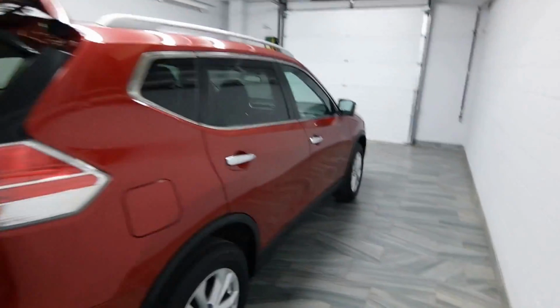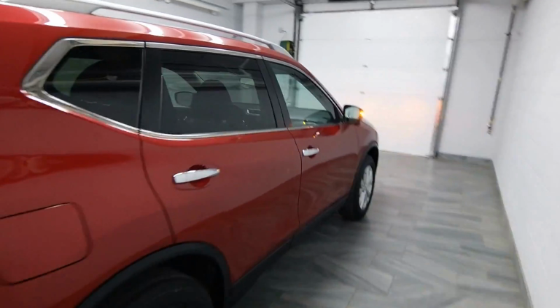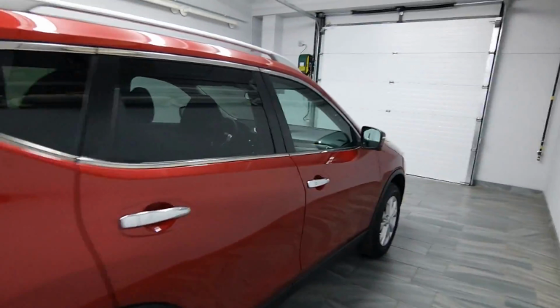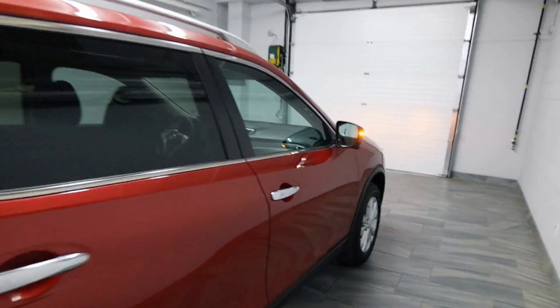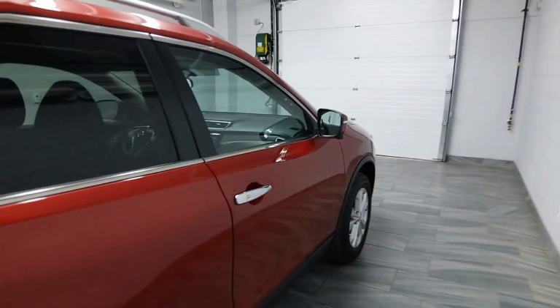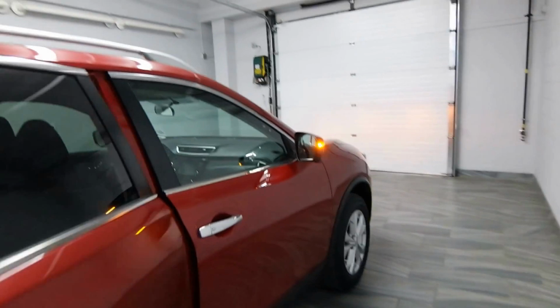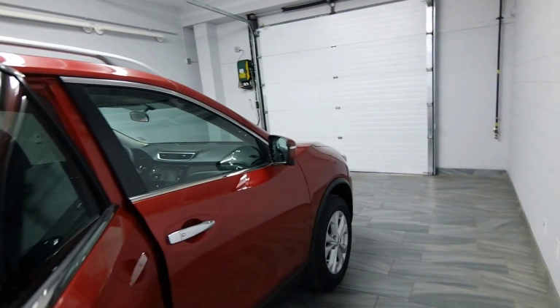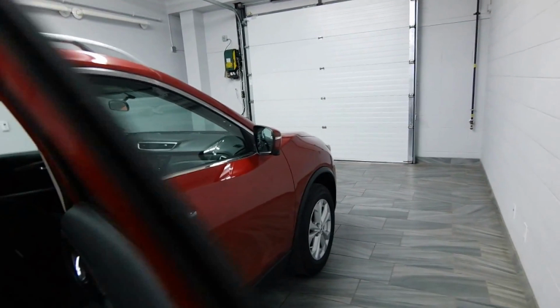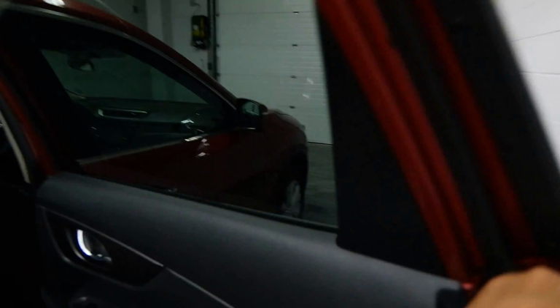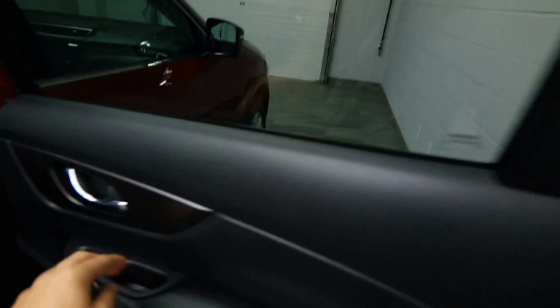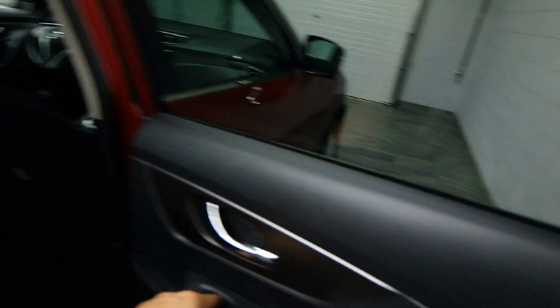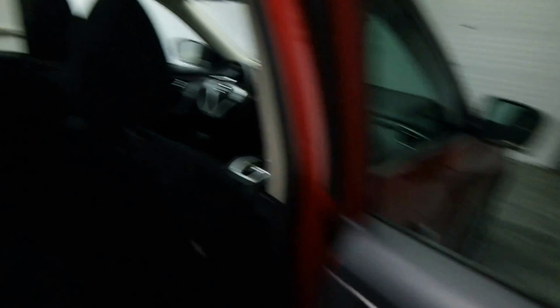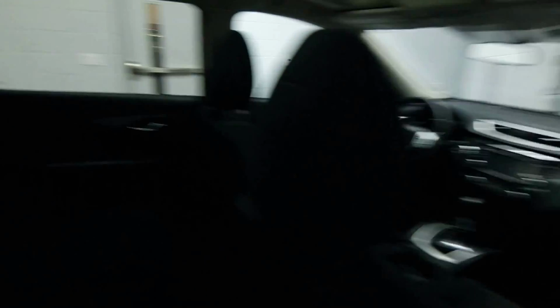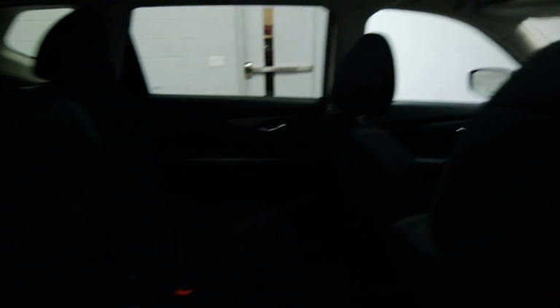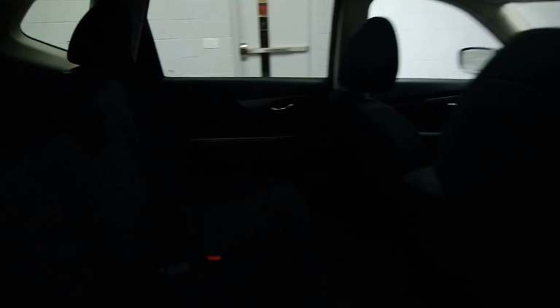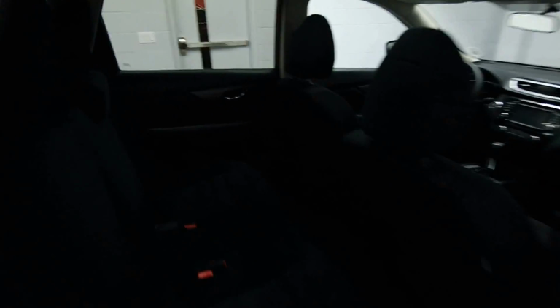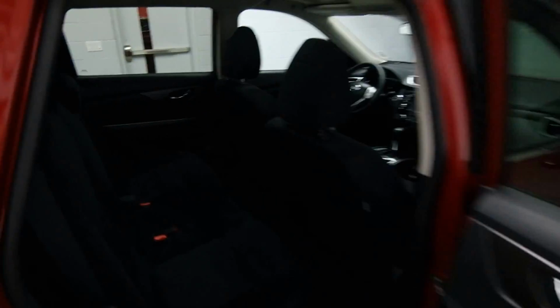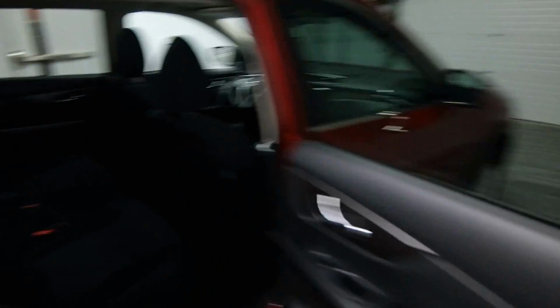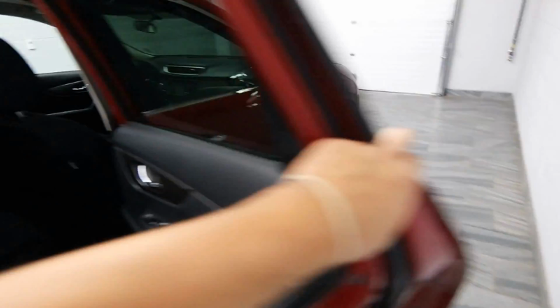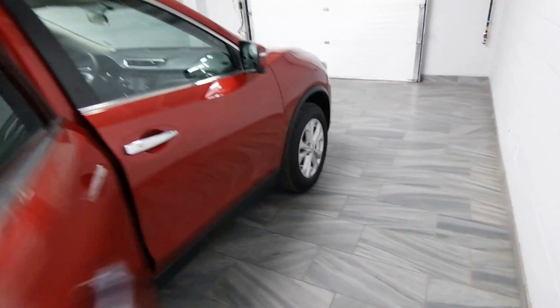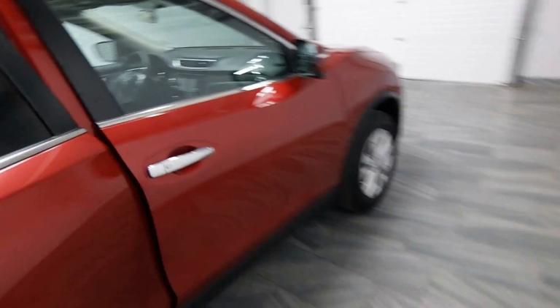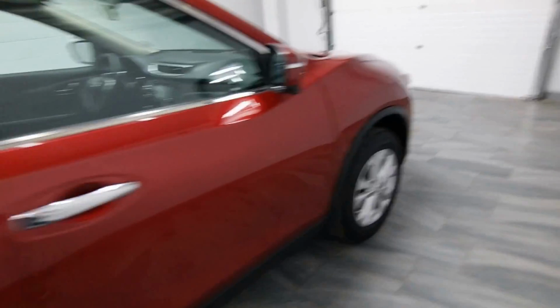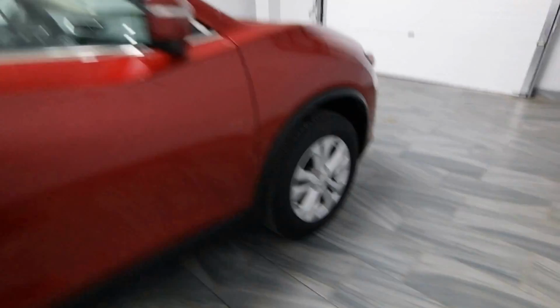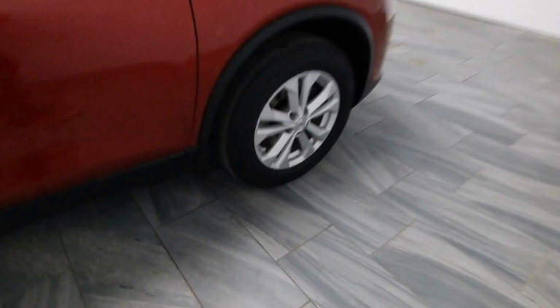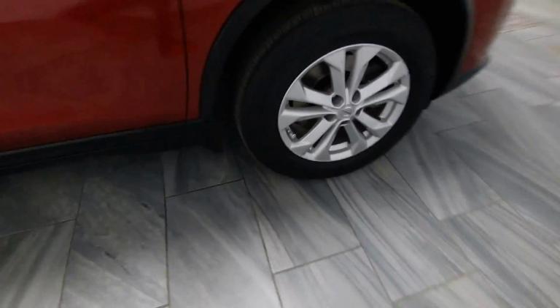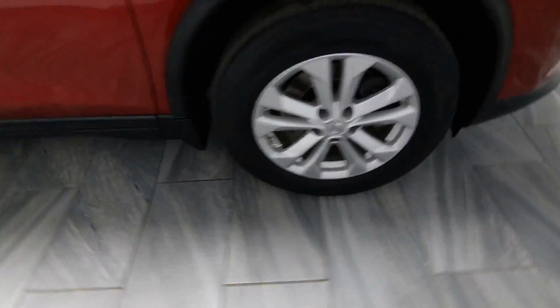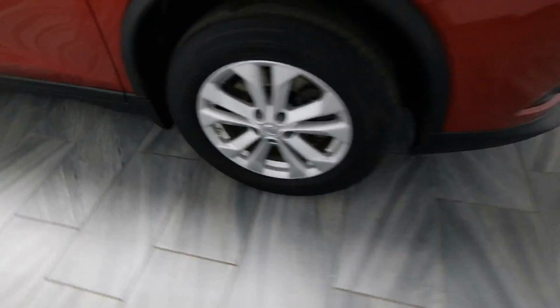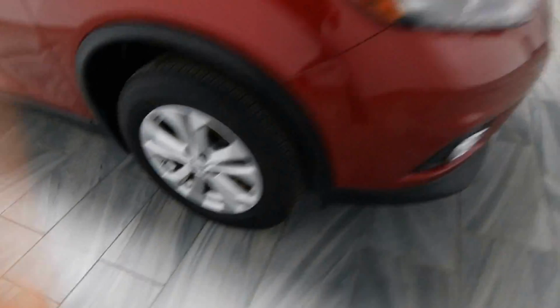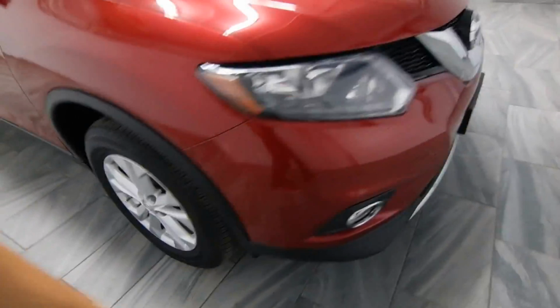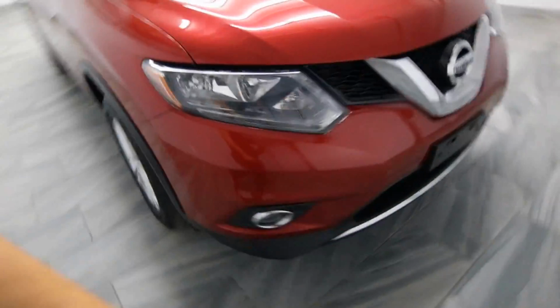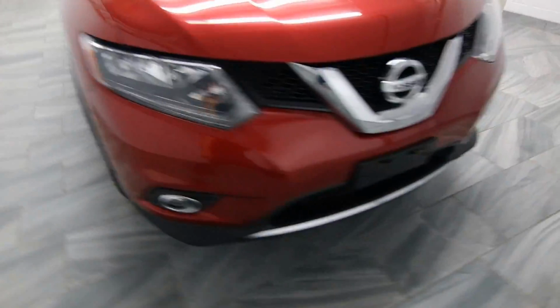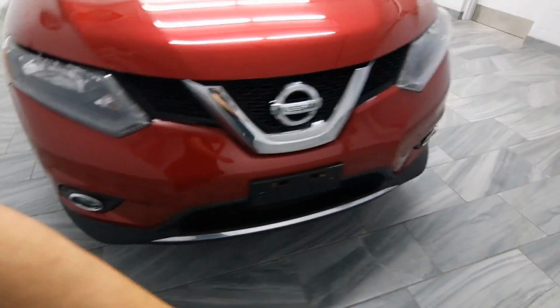Tinted windows with chrome handles, power options, cloth interior, alloy rims, and fog lights.